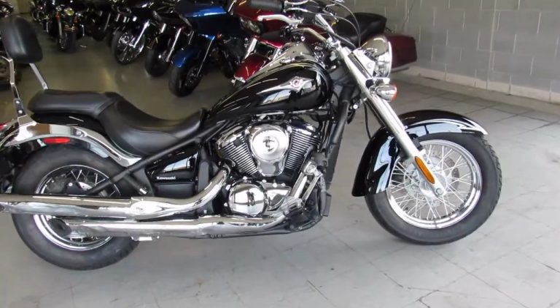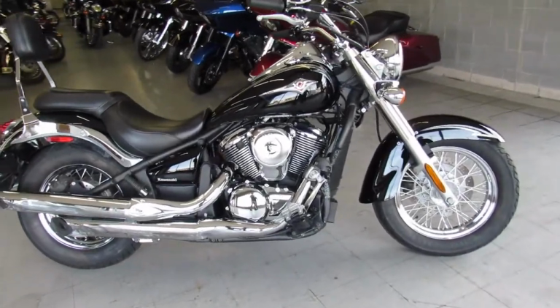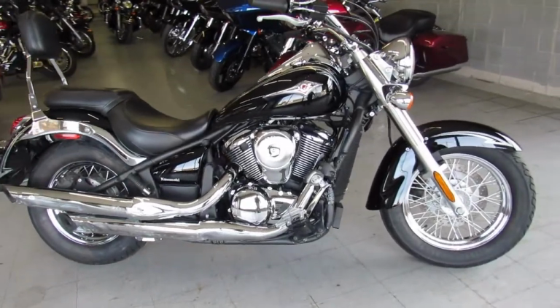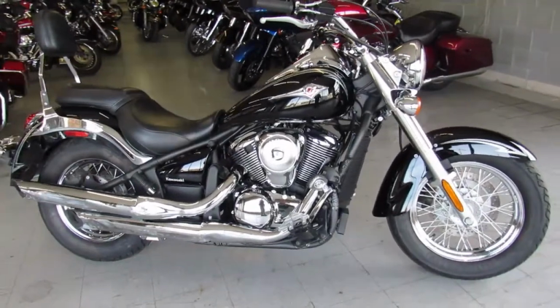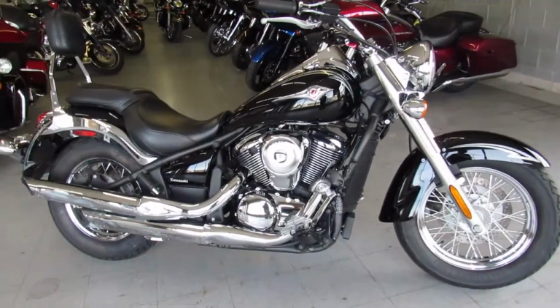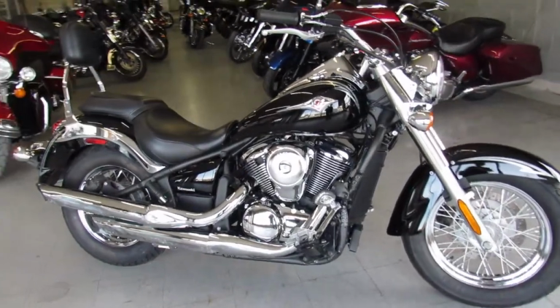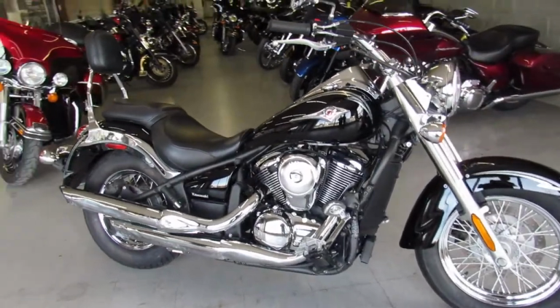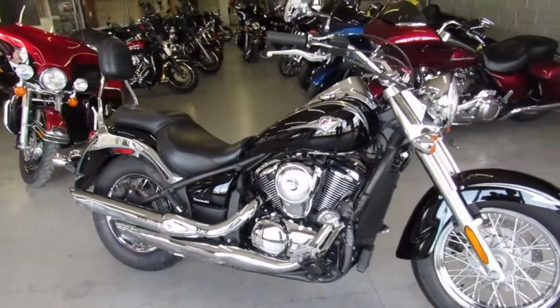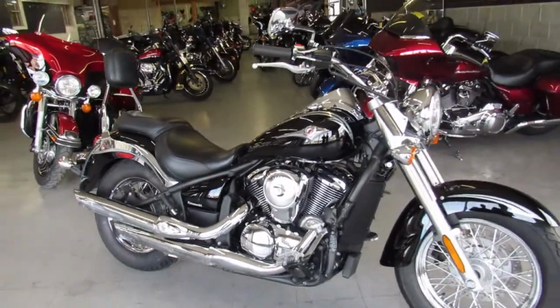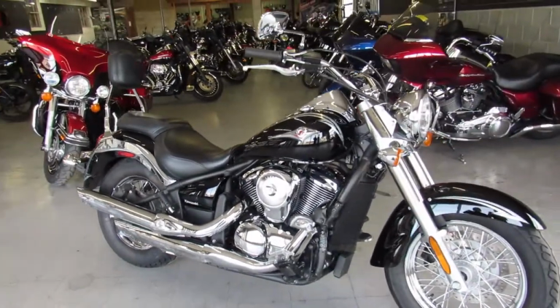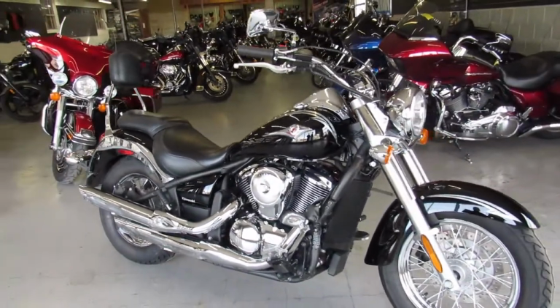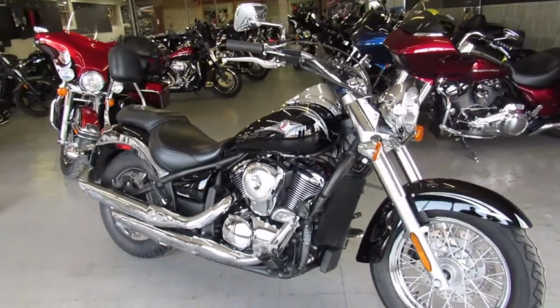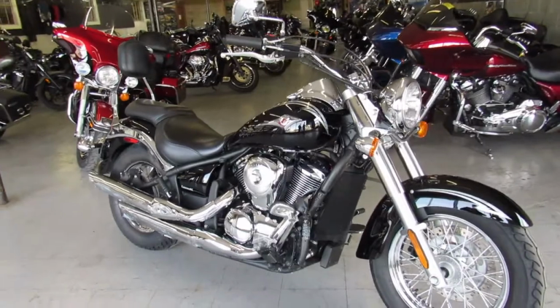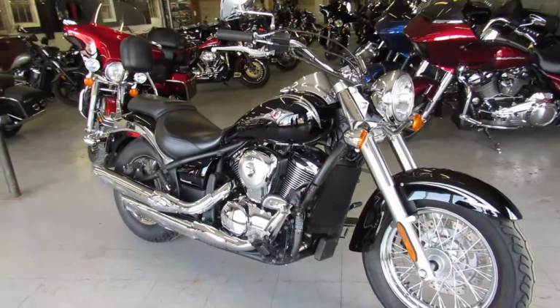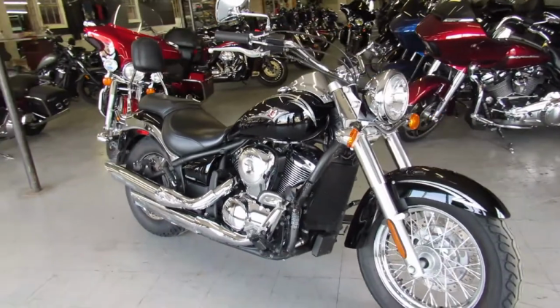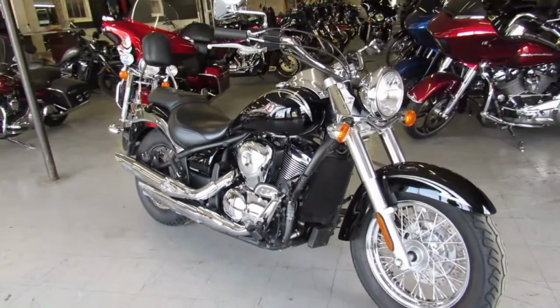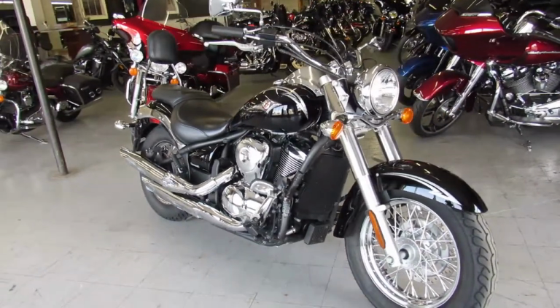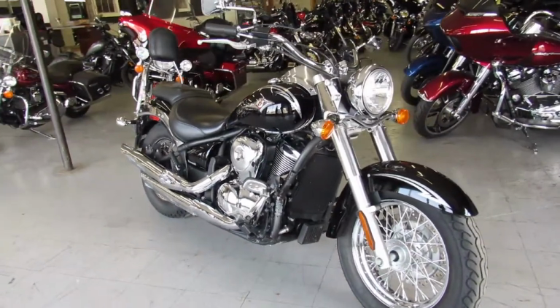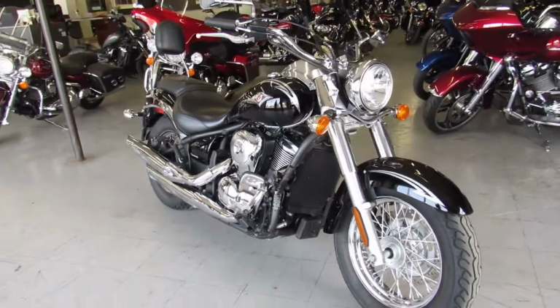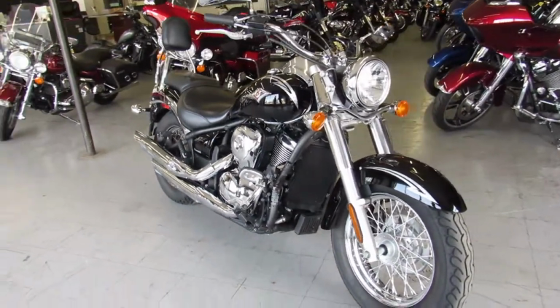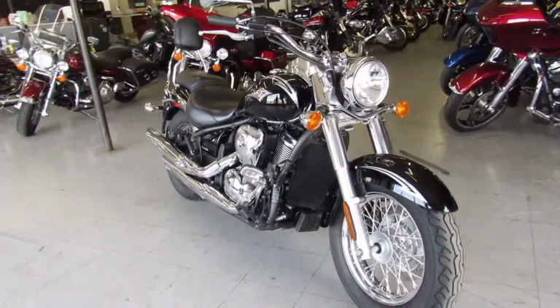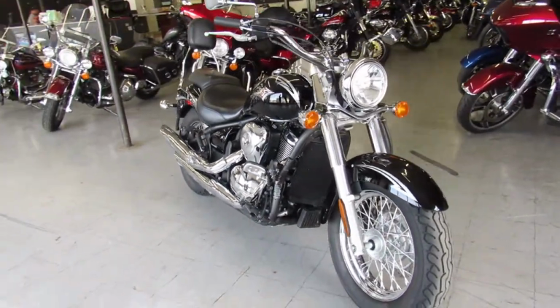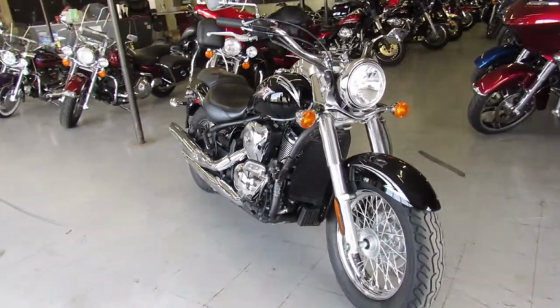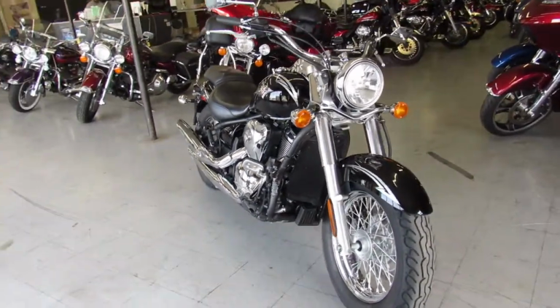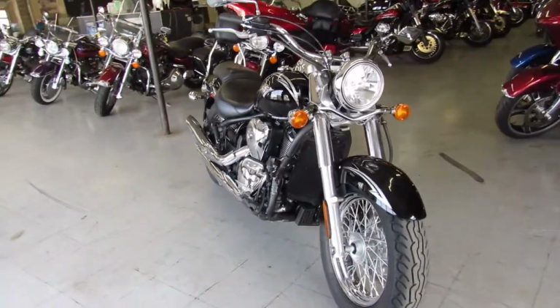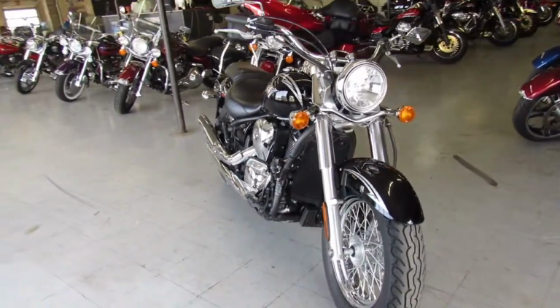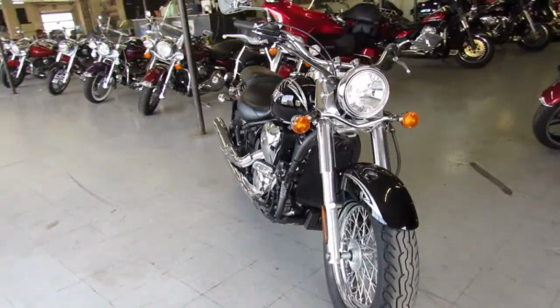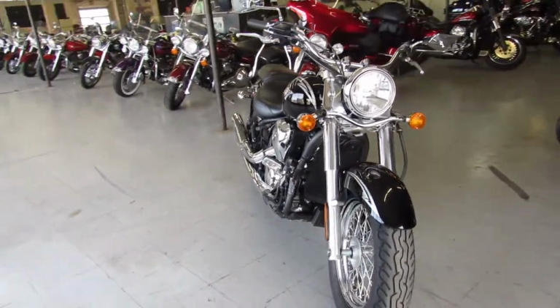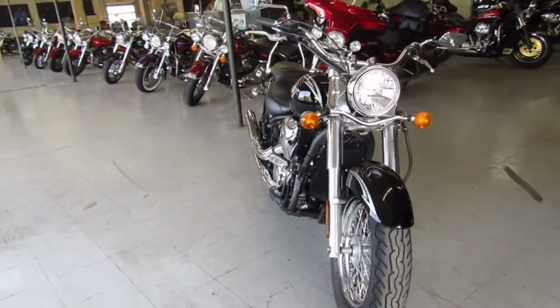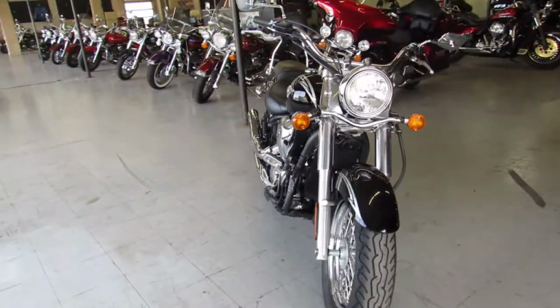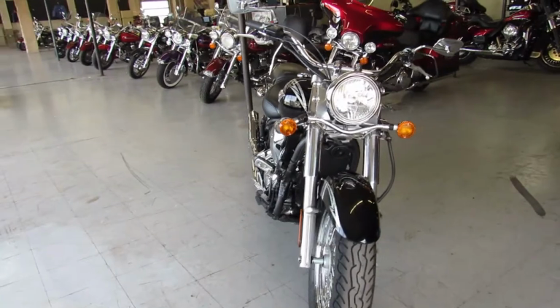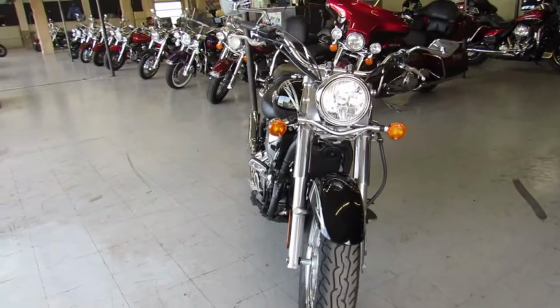Hey everyone, thanks for checking out ApprovalPowerSports.com. What we're looking at here today is a 2011 Kawasaki Vulcan 900 for sale.